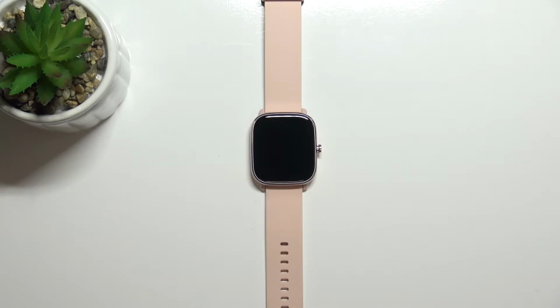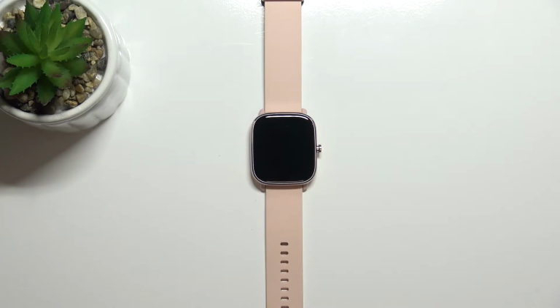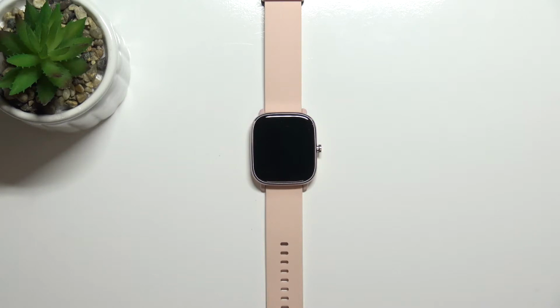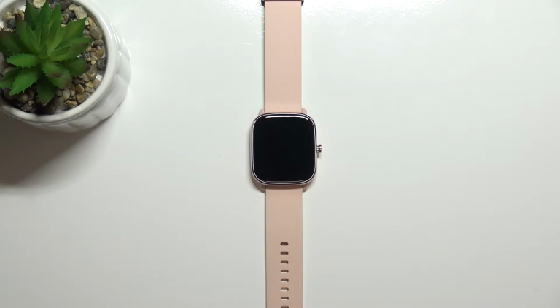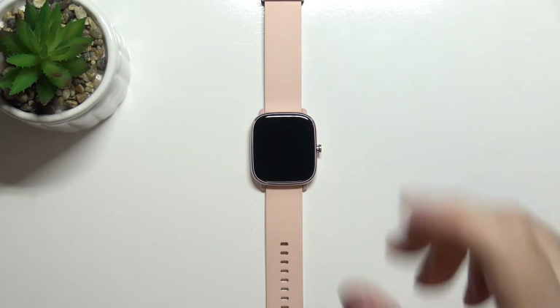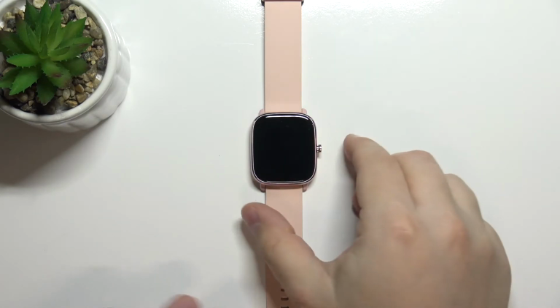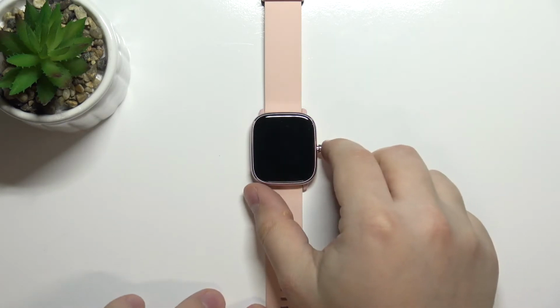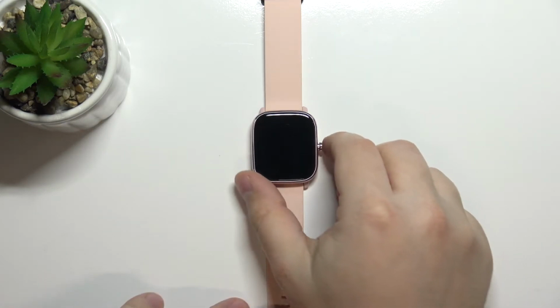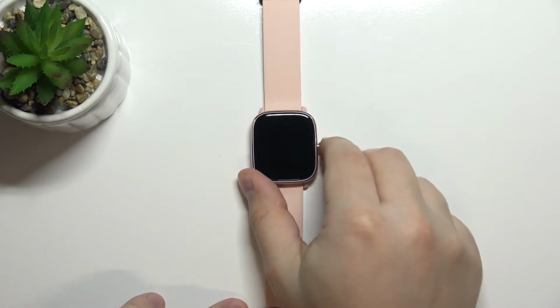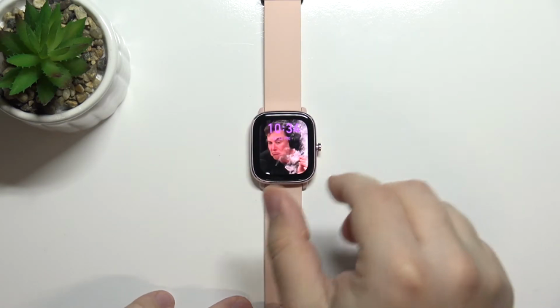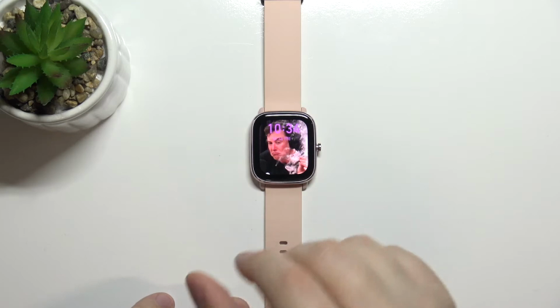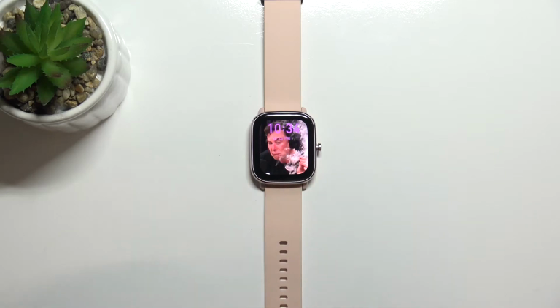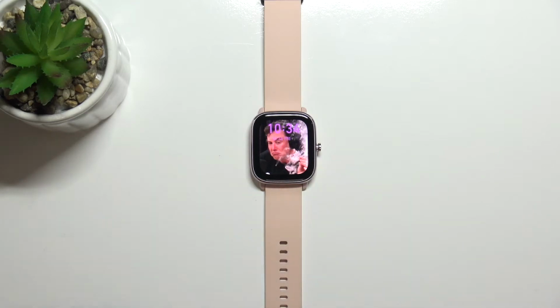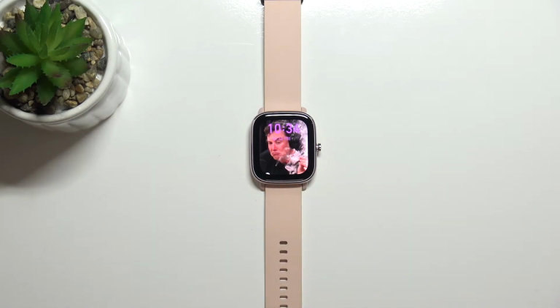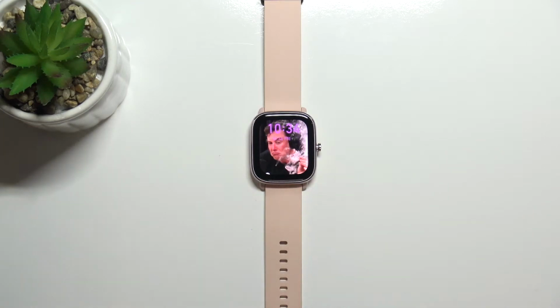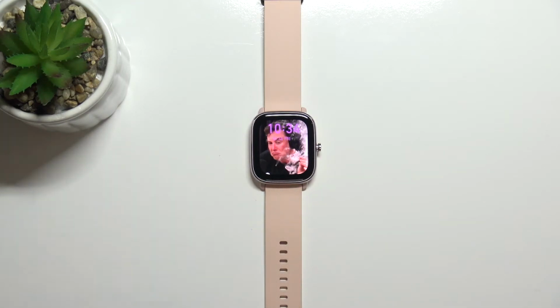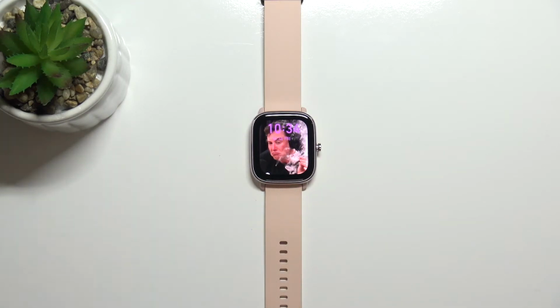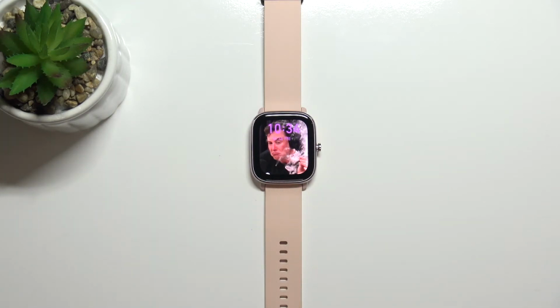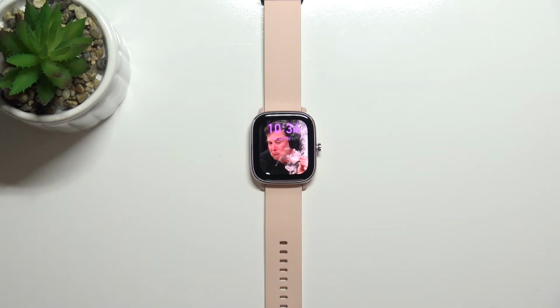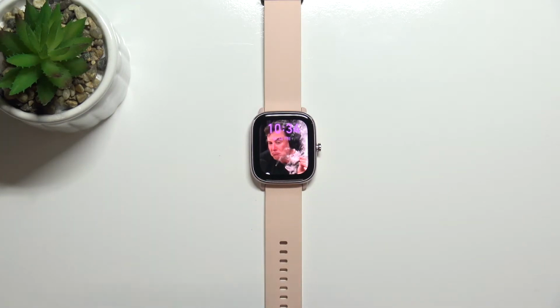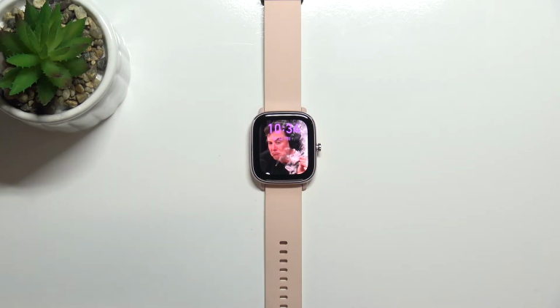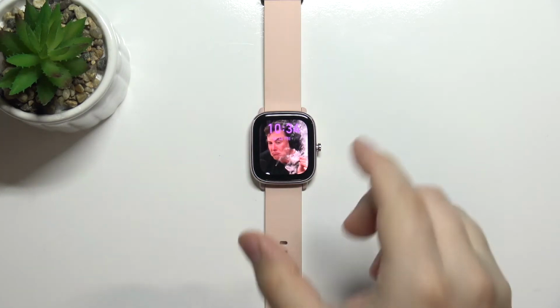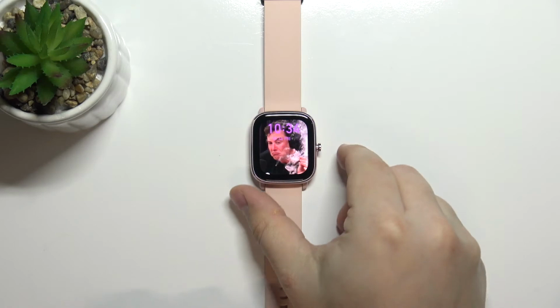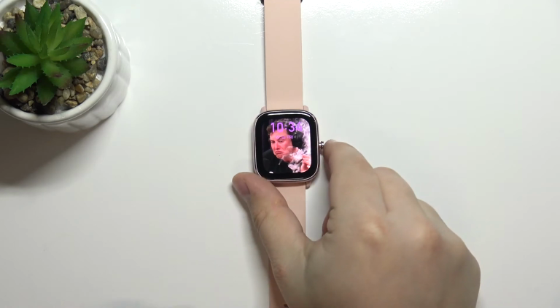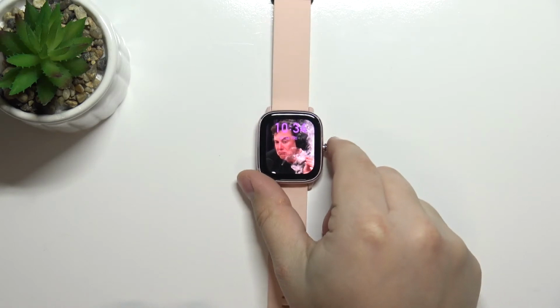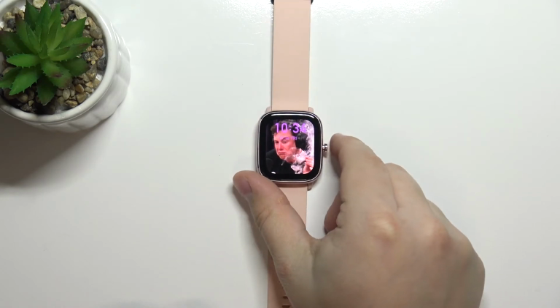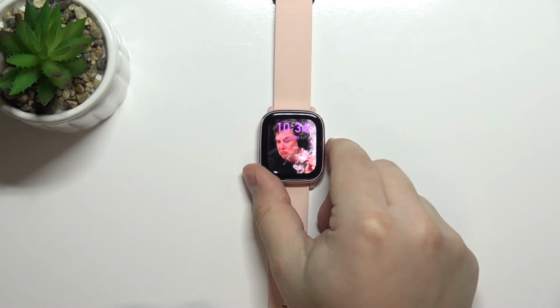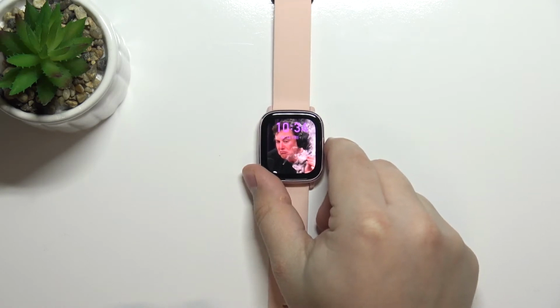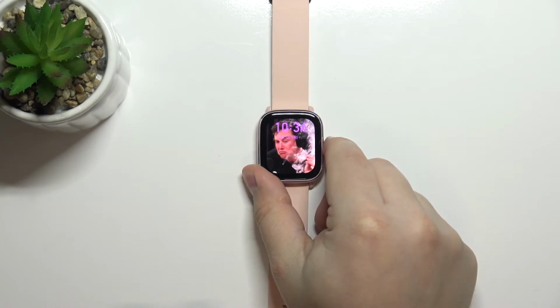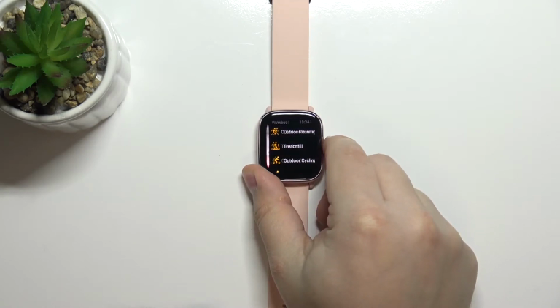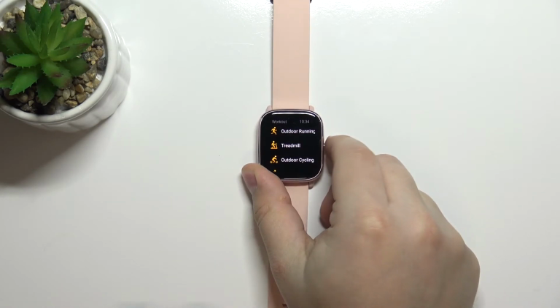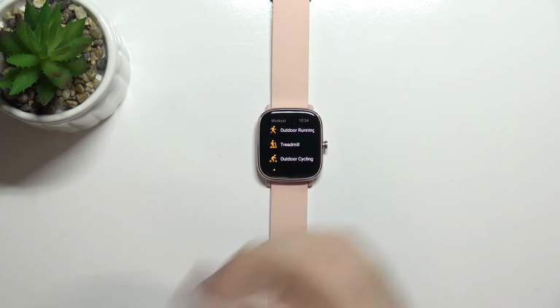First let's wake up the screen on our watch. You can do it by pressing the side button. And now I'm gonna show you how to use the button shortcut on your watch. So once you wake up the screen you can press and hold the side button to use the shortcut.